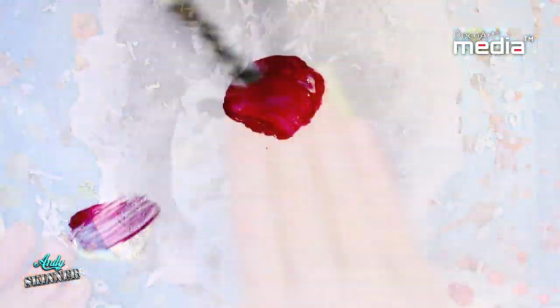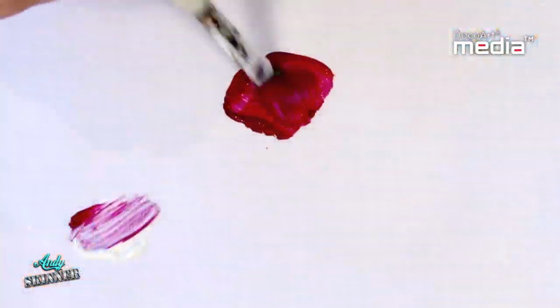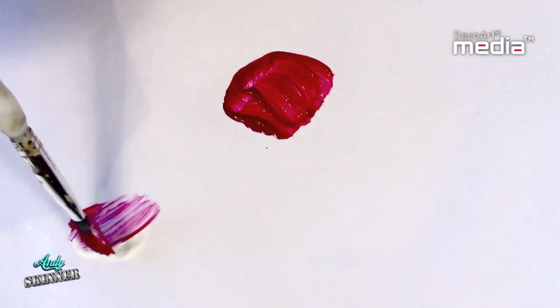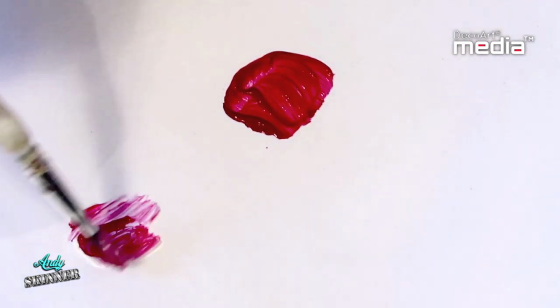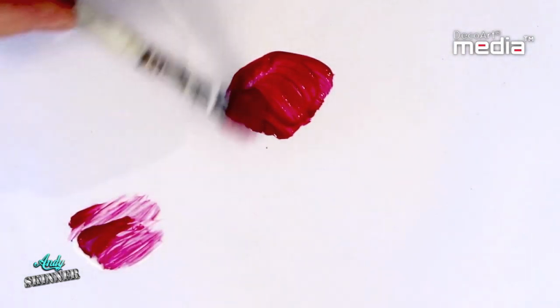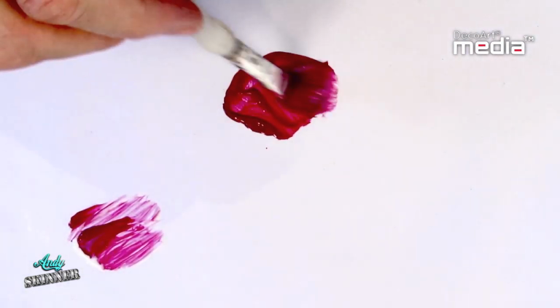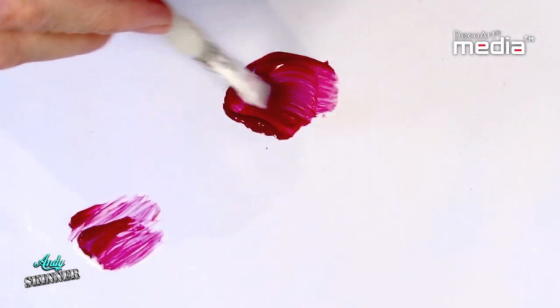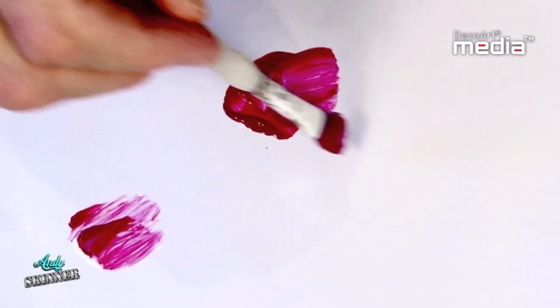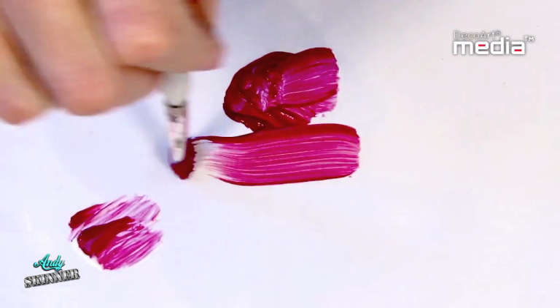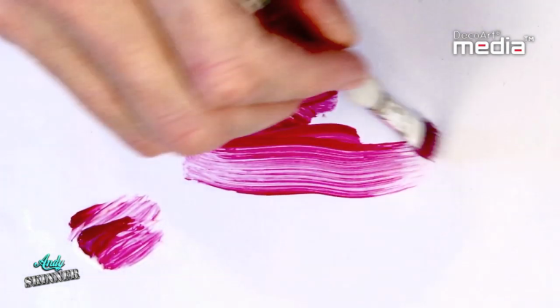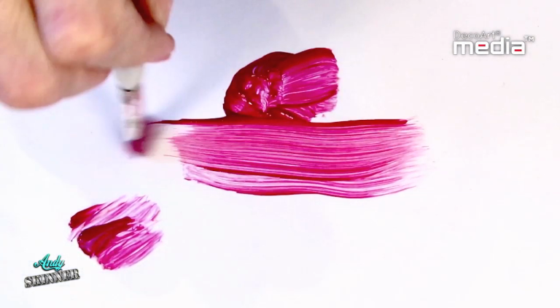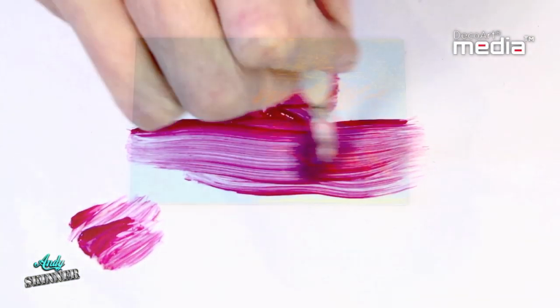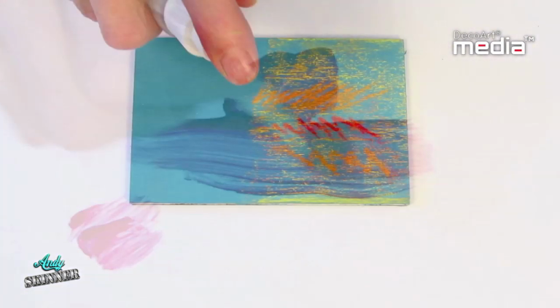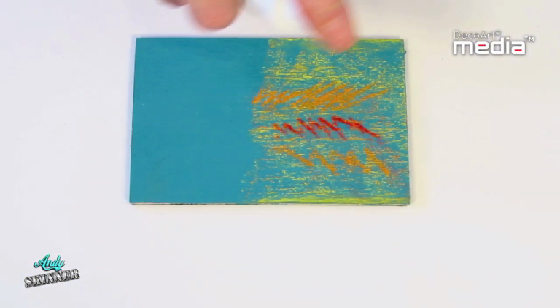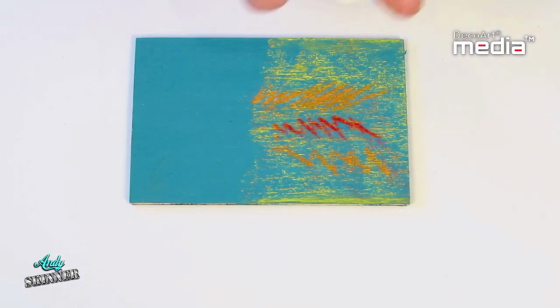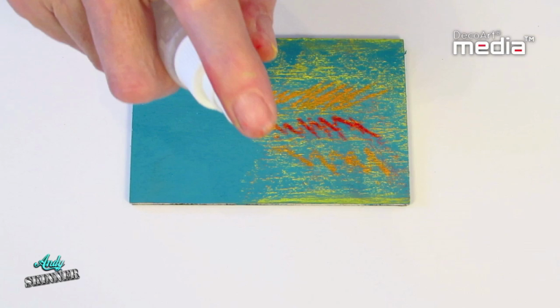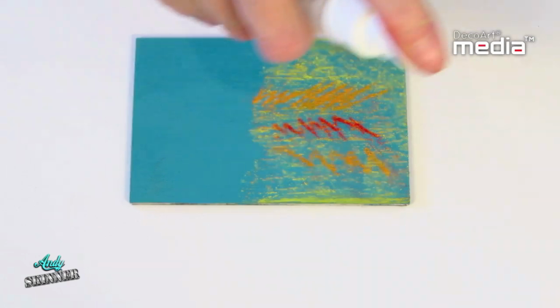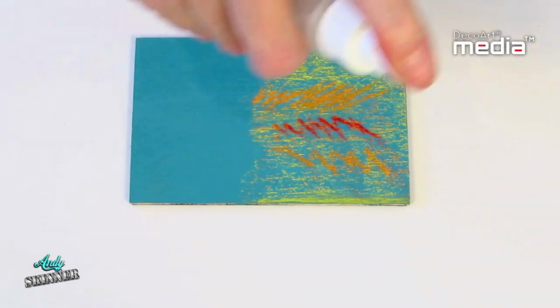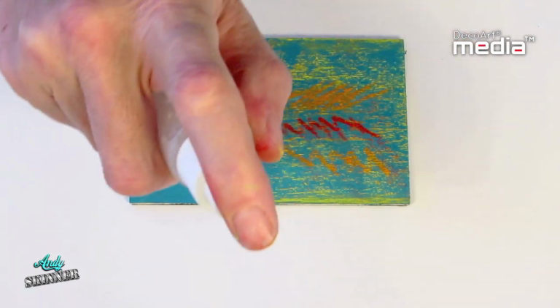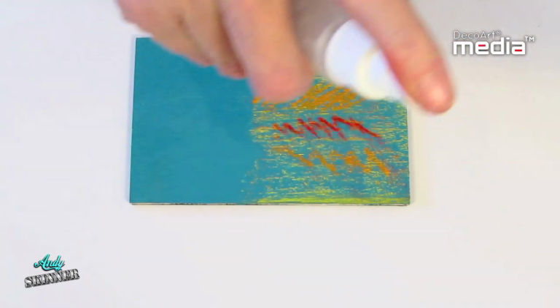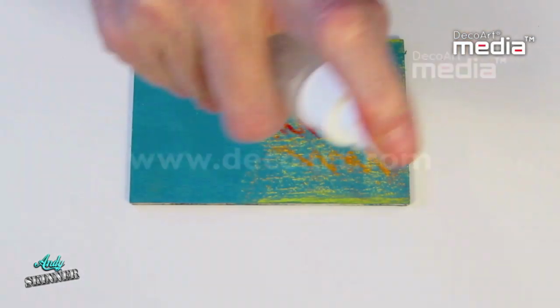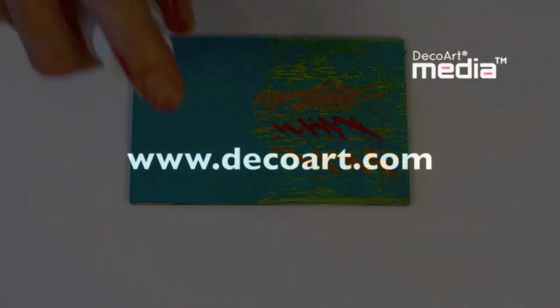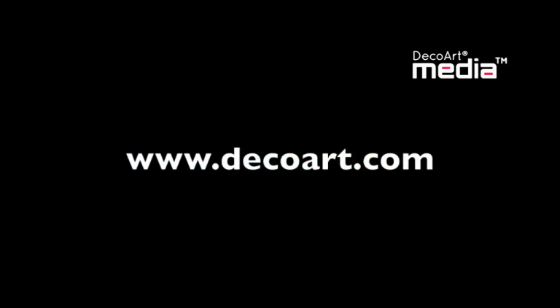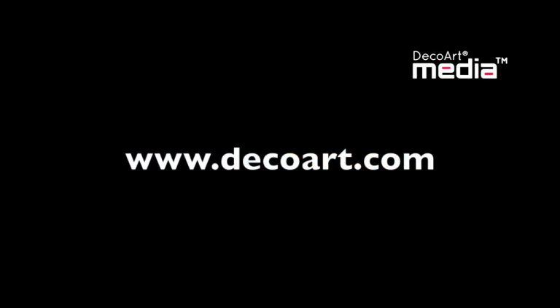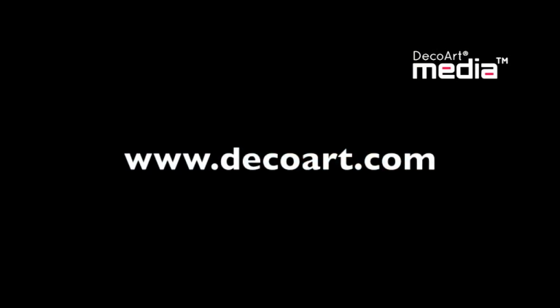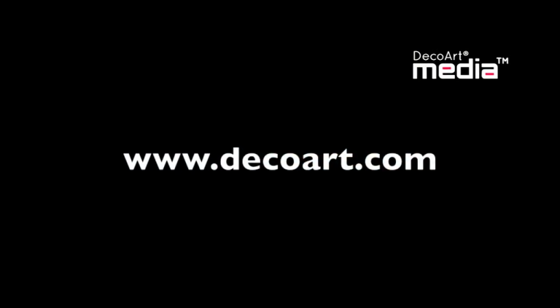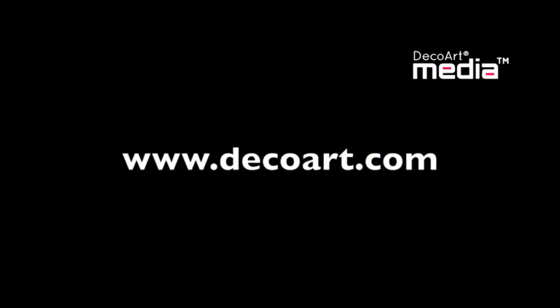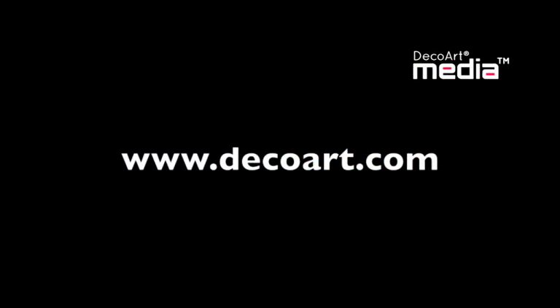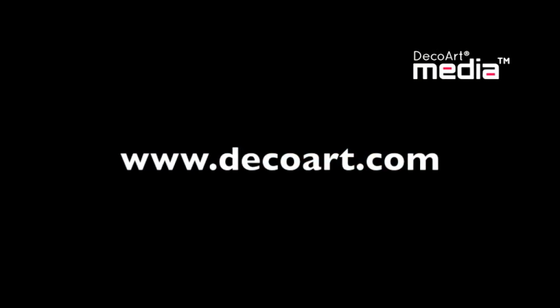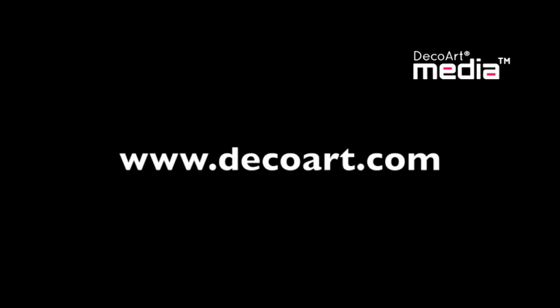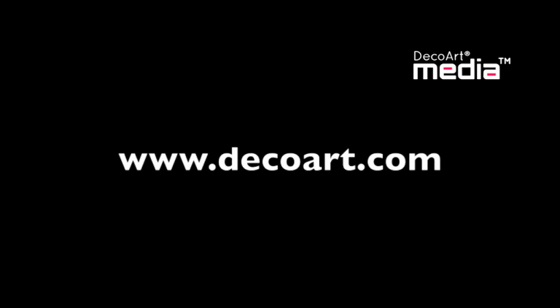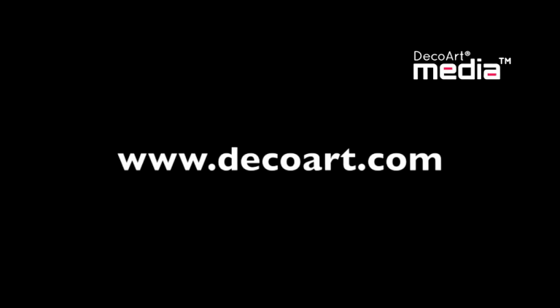Mix it with media fluid acrylic to increase transparency and to reduce sheen. When thinned with water it can also be used as a spray fixative. For more information about the media range please visit DecoArt.com.